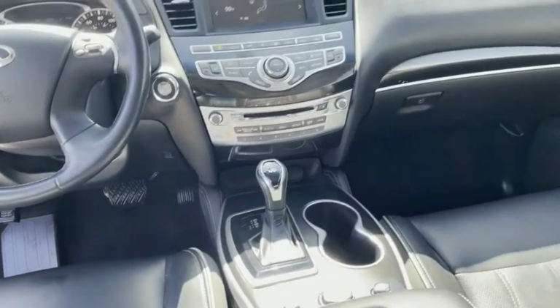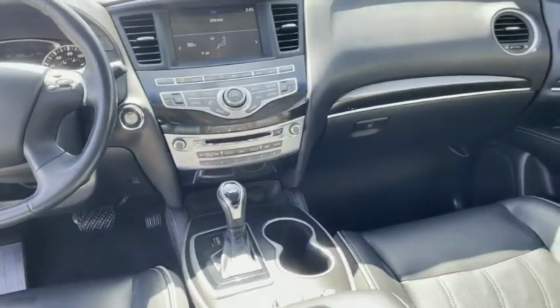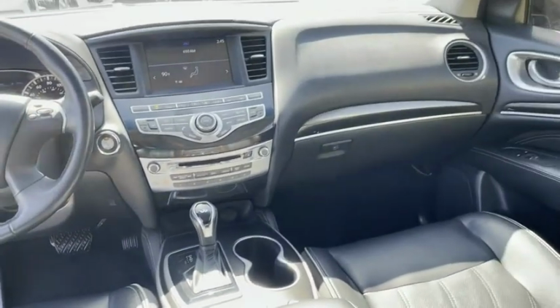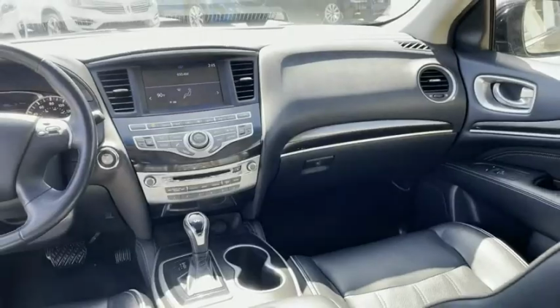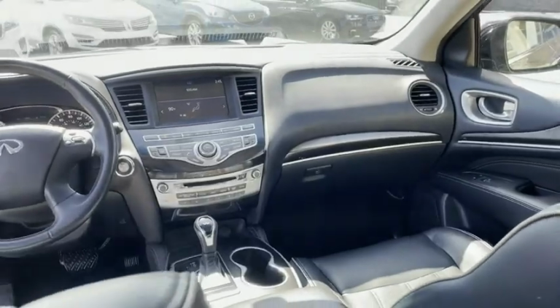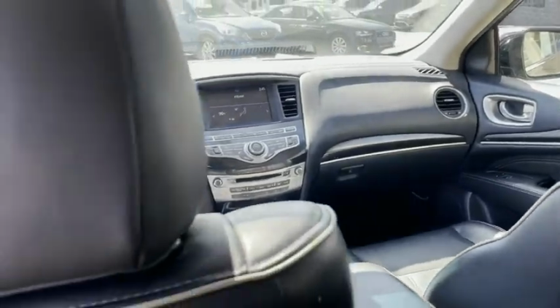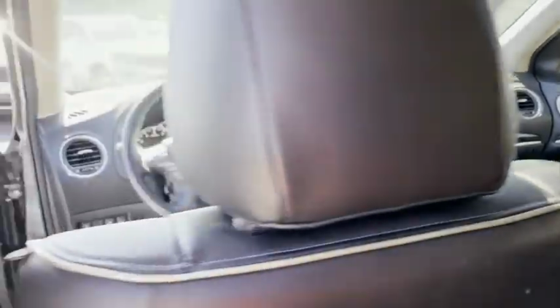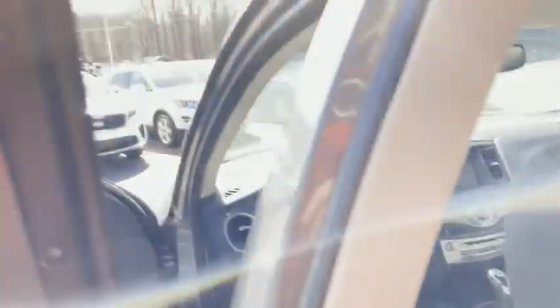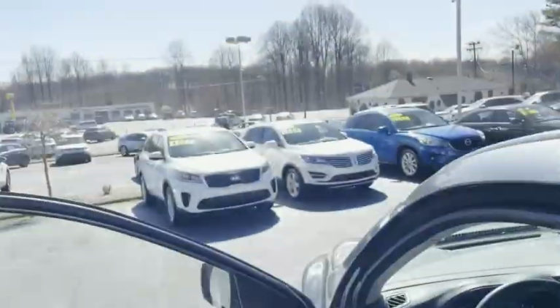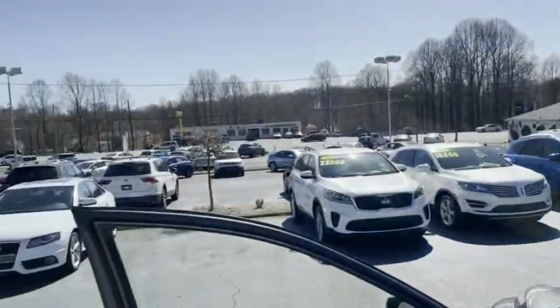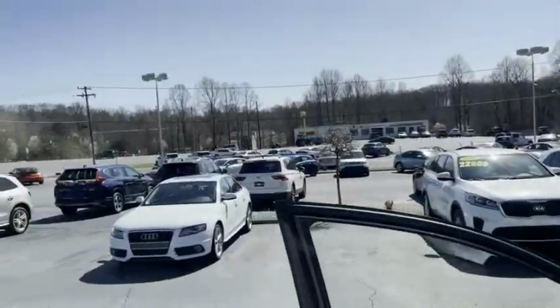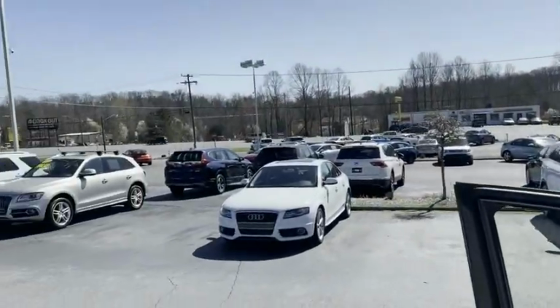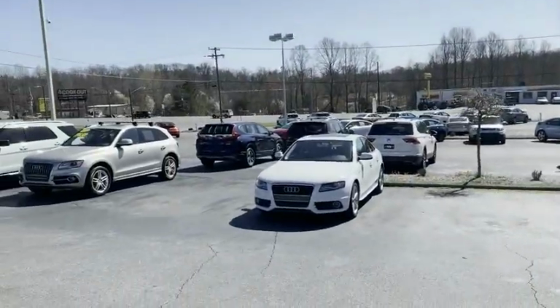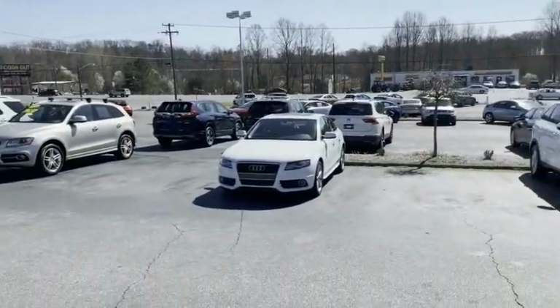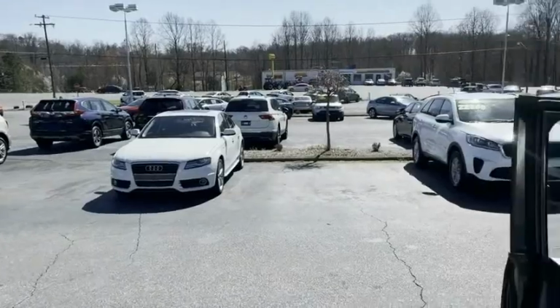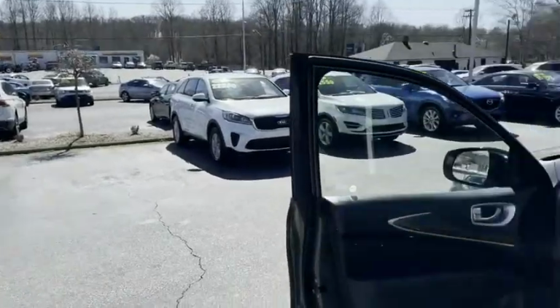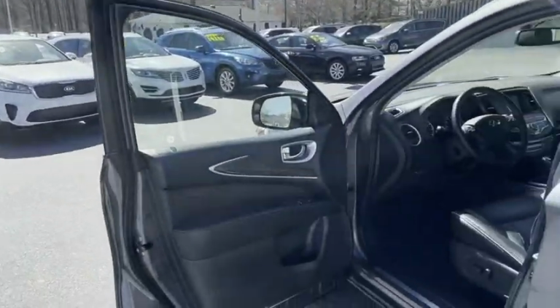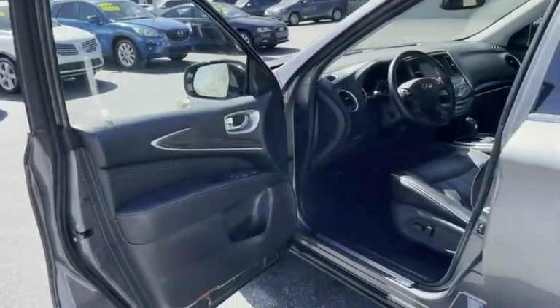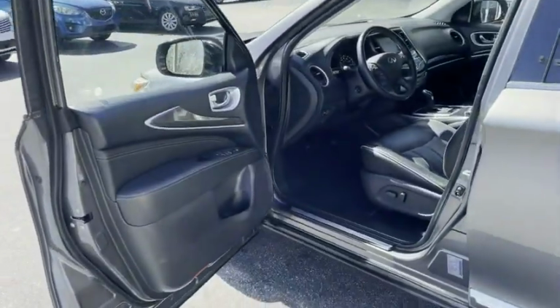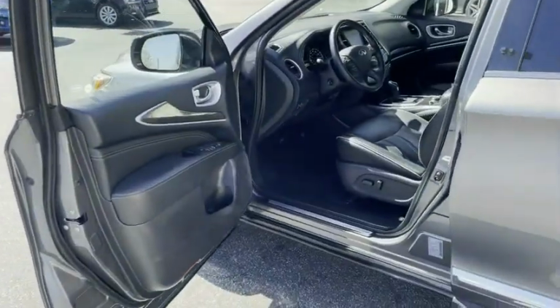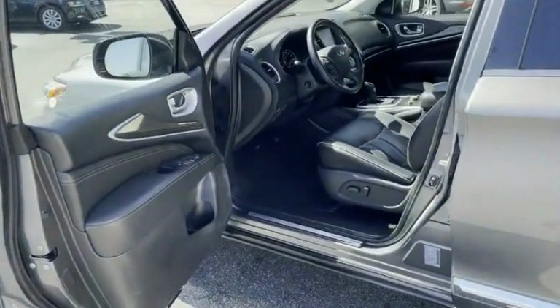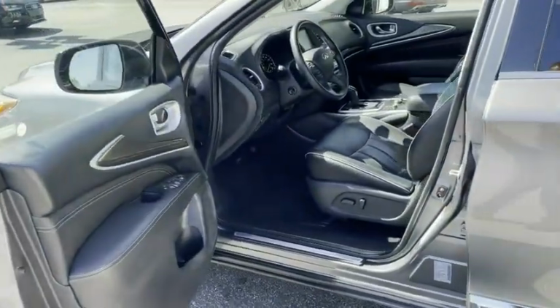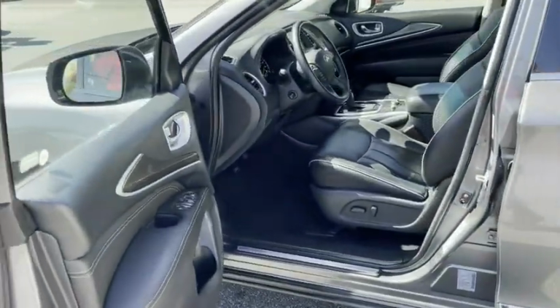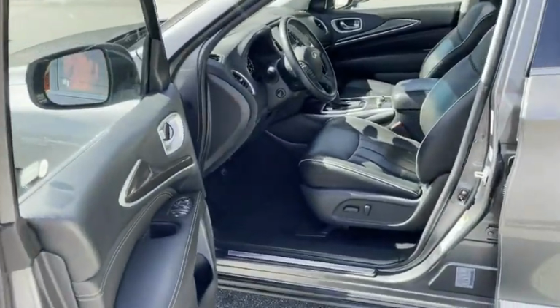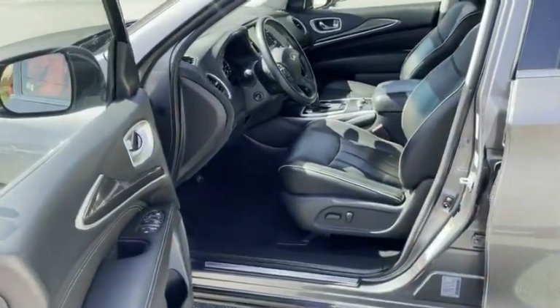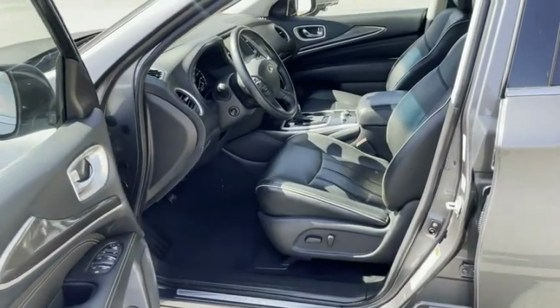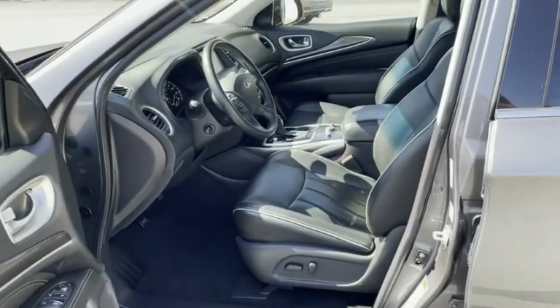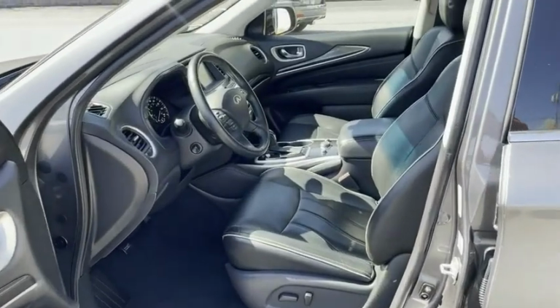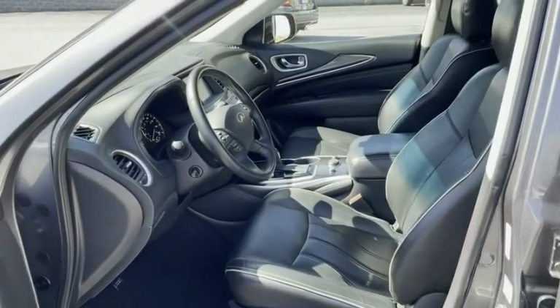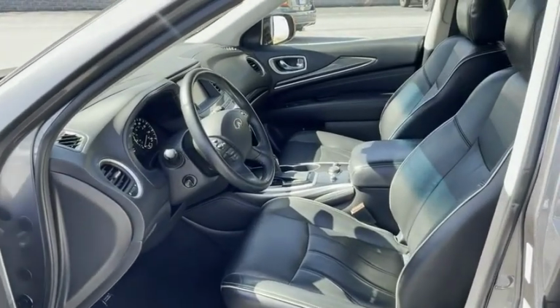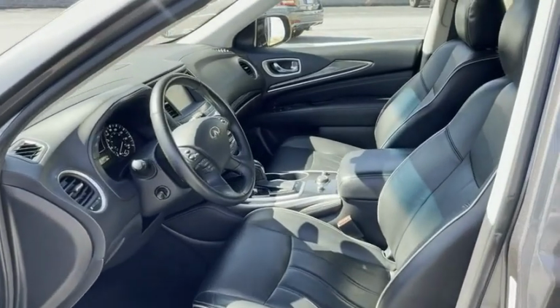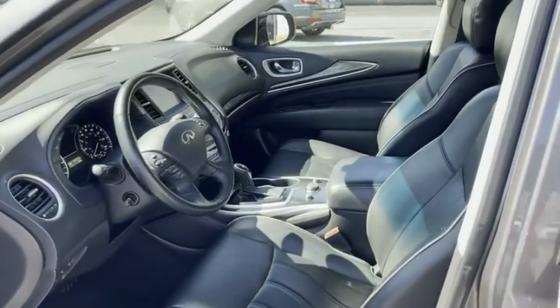We do all of our financing right here at the Trading Post. Good credit, bad credit, no credit at all — we can get you approved. Apply on my new website, tradingpostcars.com. Click 'Get Approved Now,' put in your down payment and information and we'll do the rest.